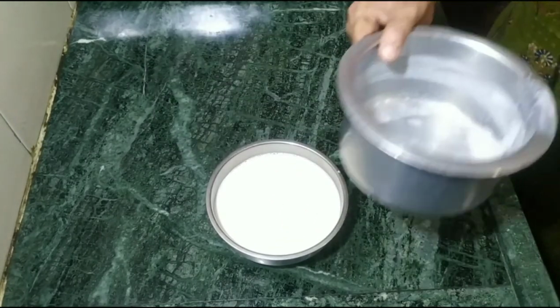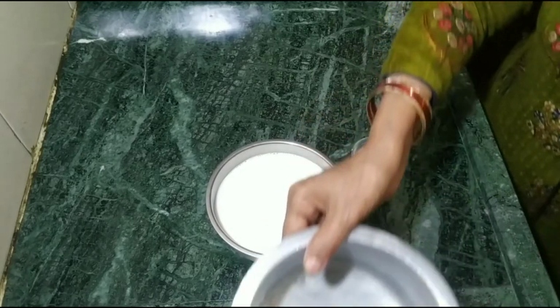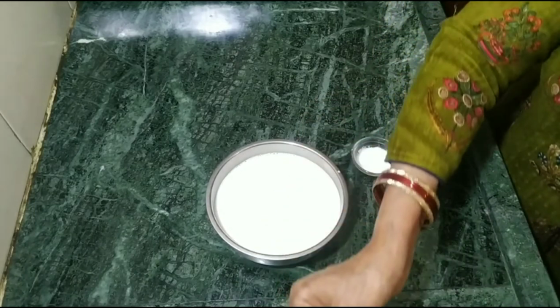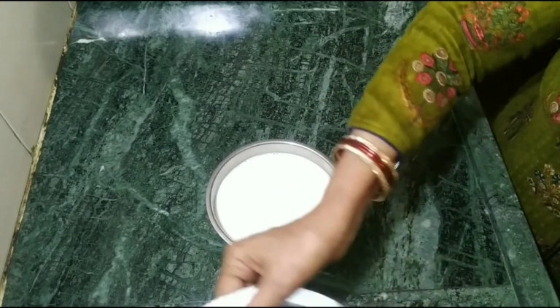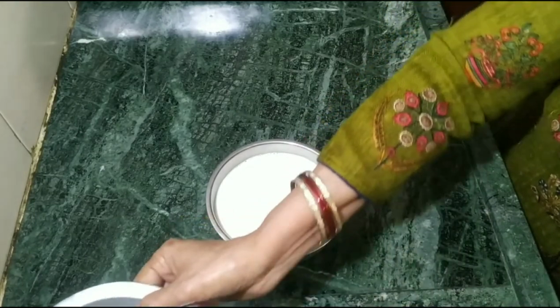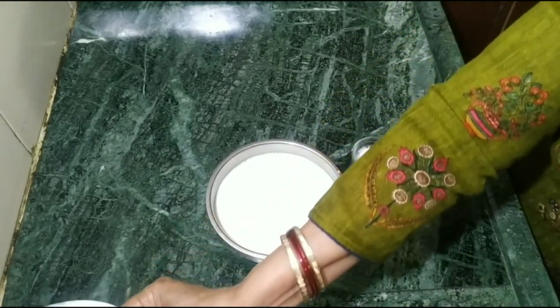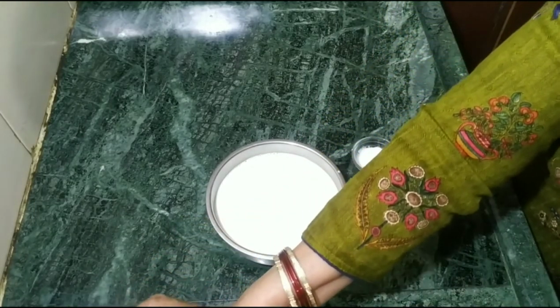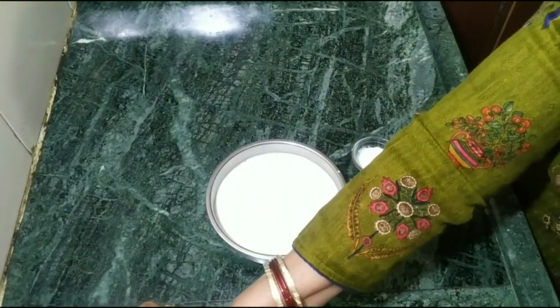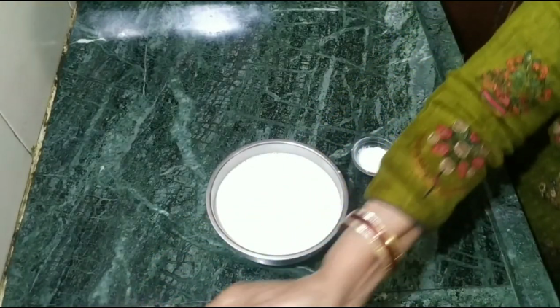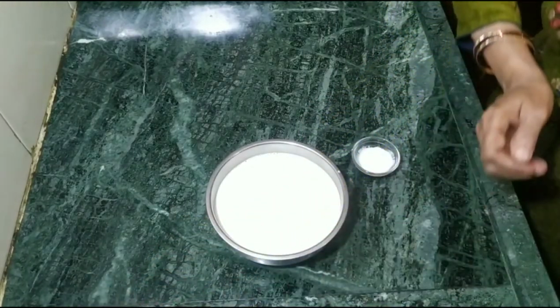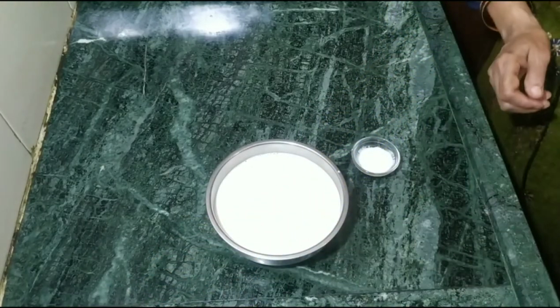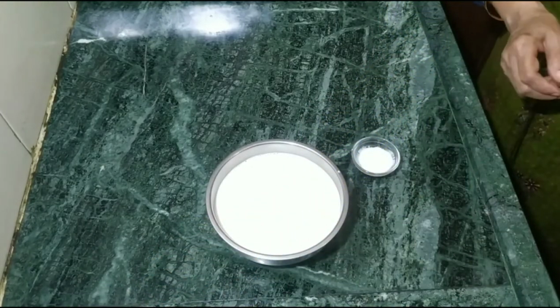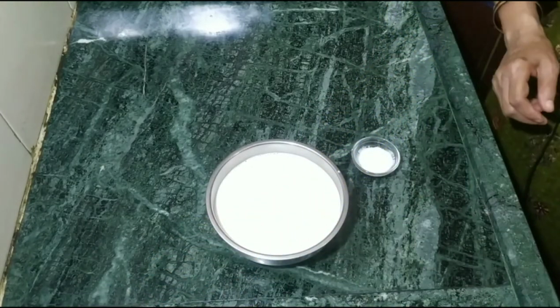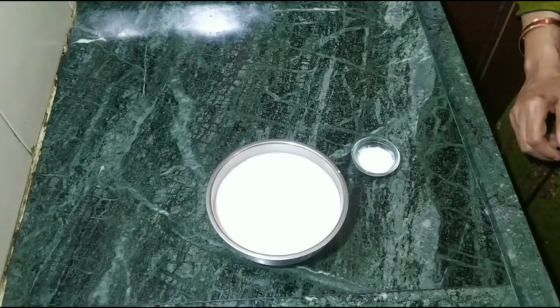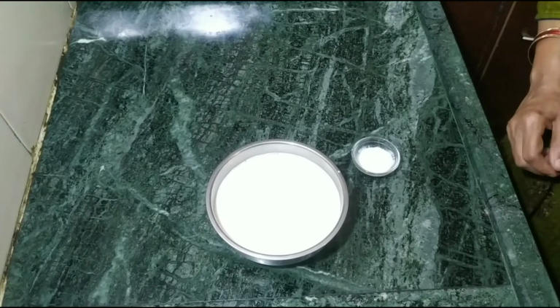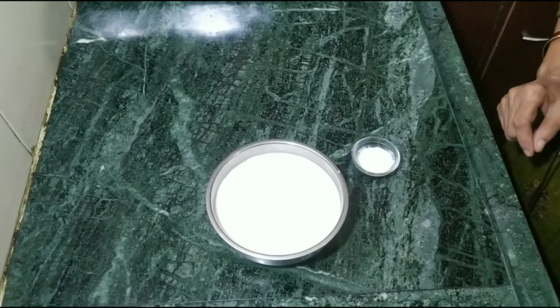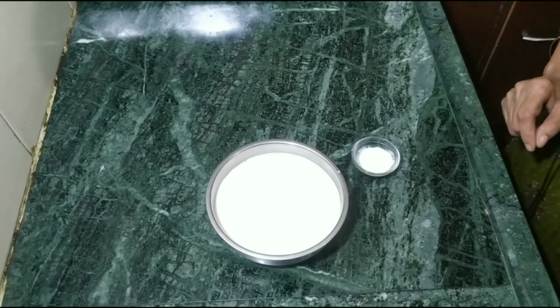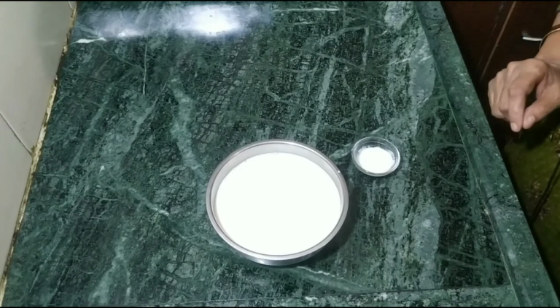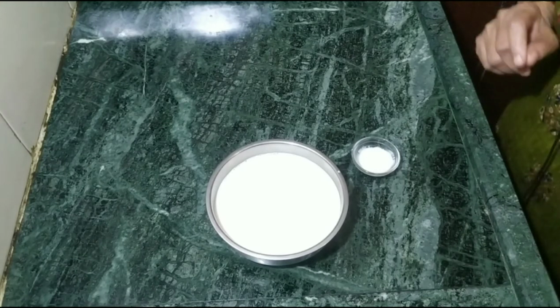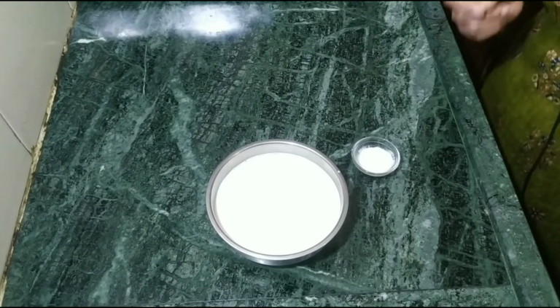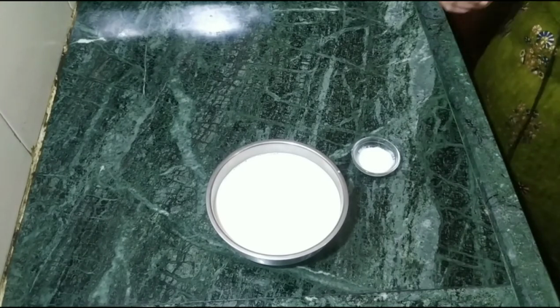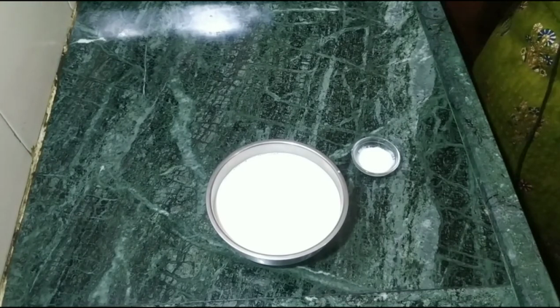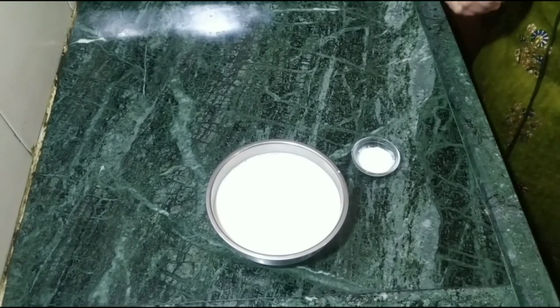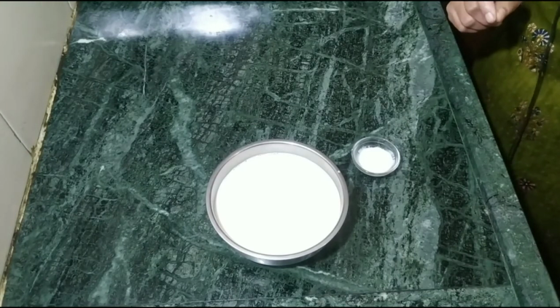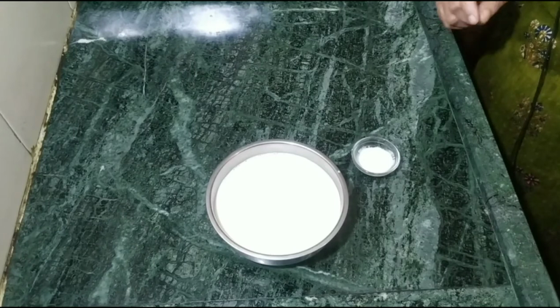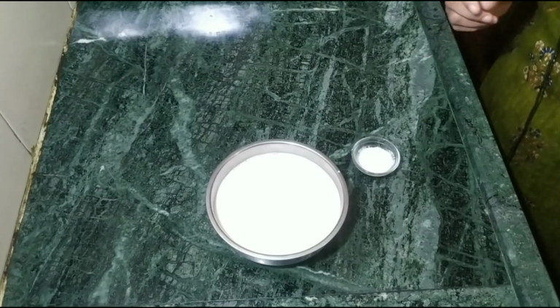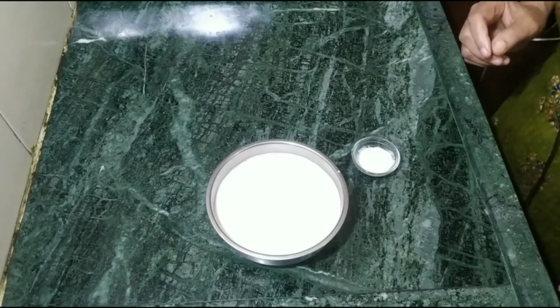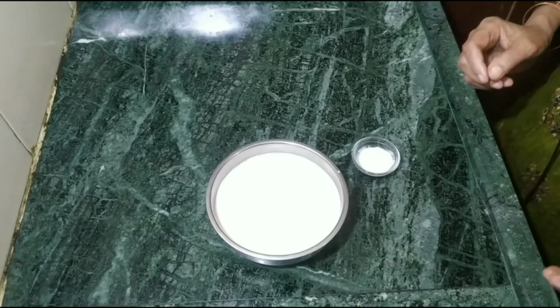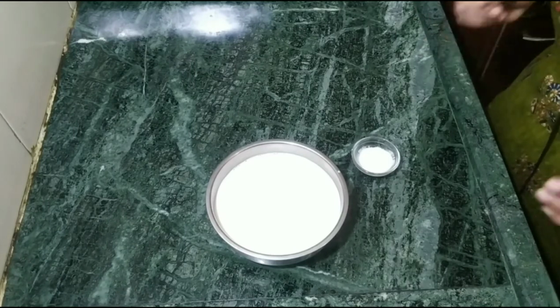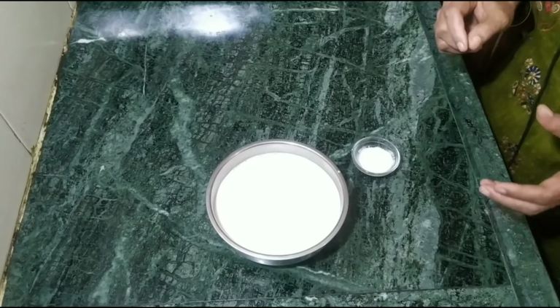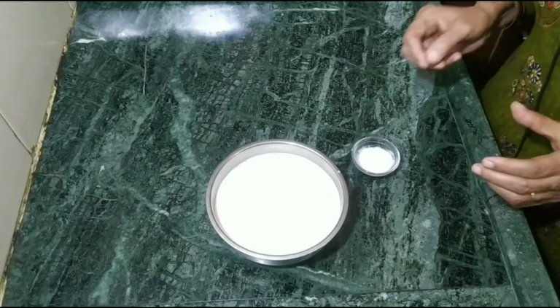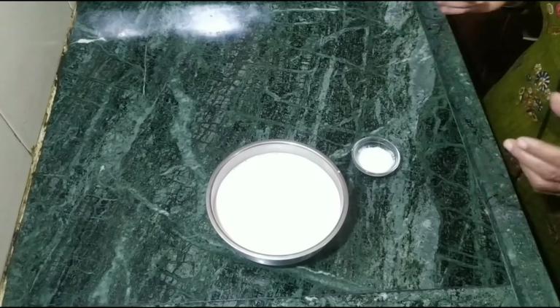When the dough reaches the right consistency, we will let it rest for 2-3 hours. While the dough is resting, we will put cuts into it a little bit. In the pot, take the dough into a porridge-like texture and allow it to lose a little bit of powder.